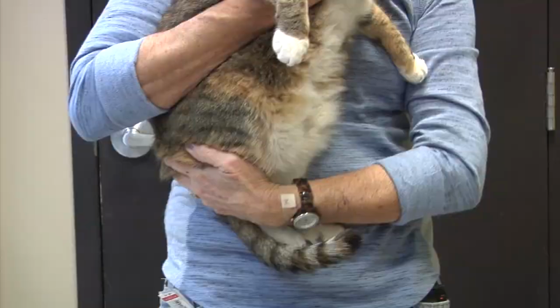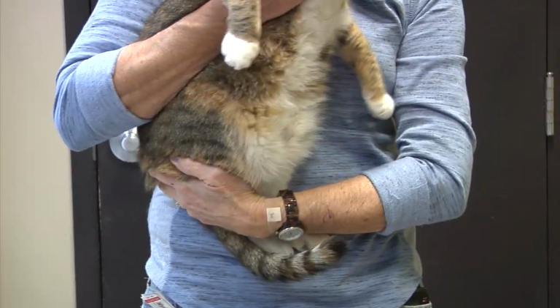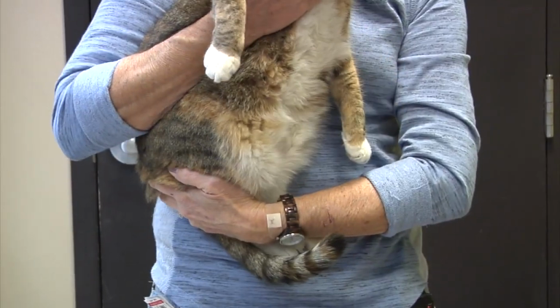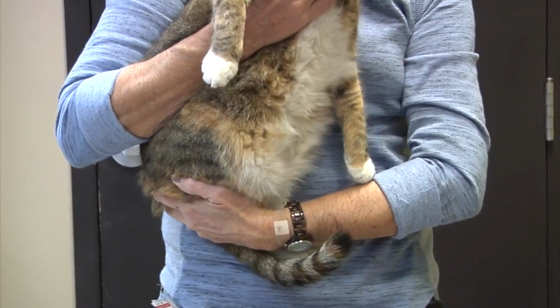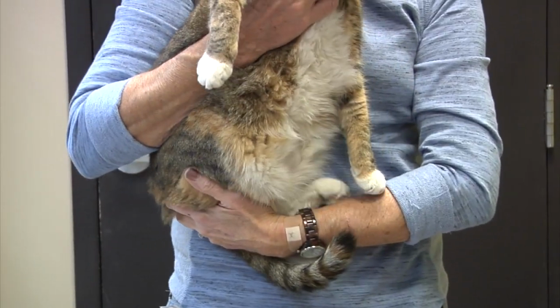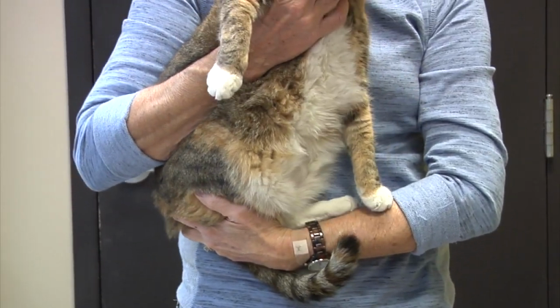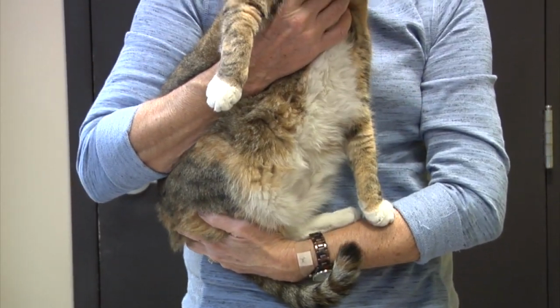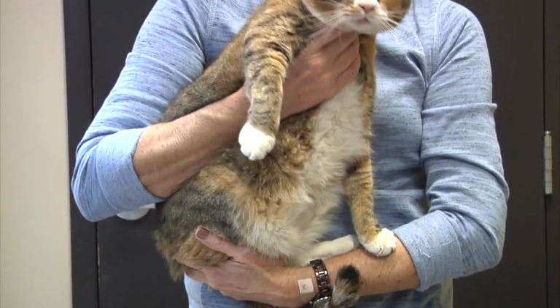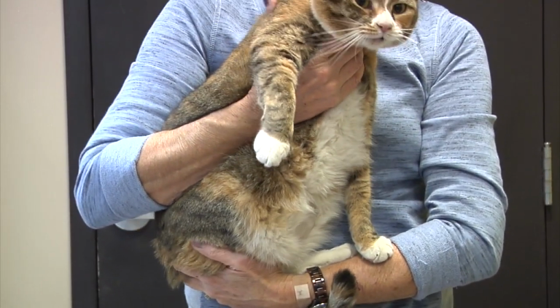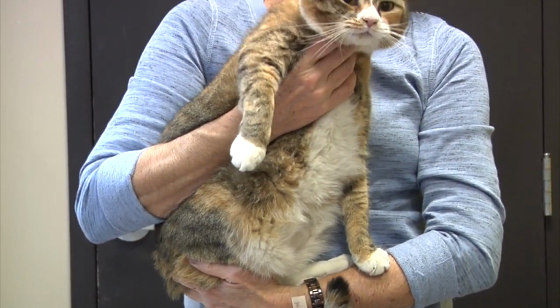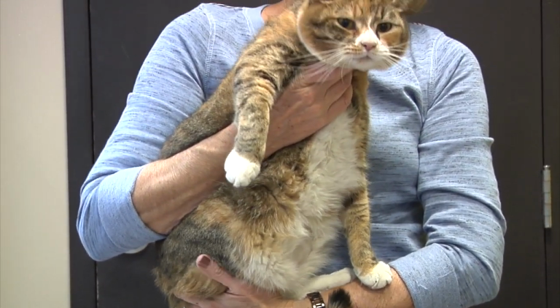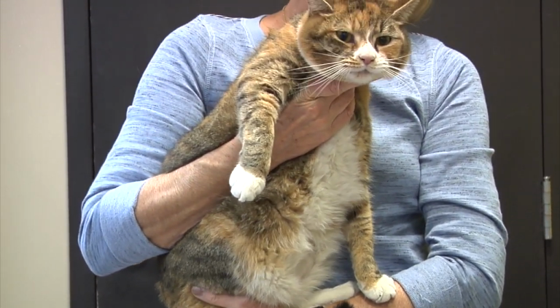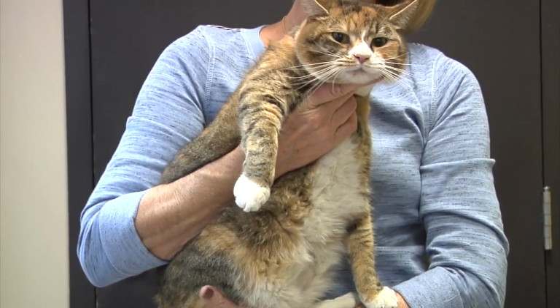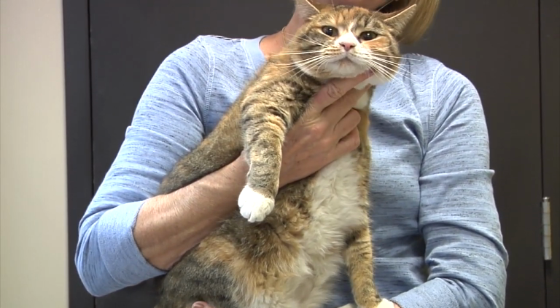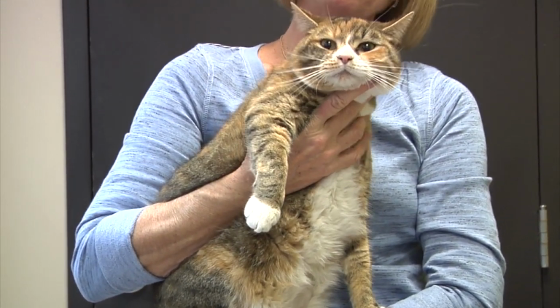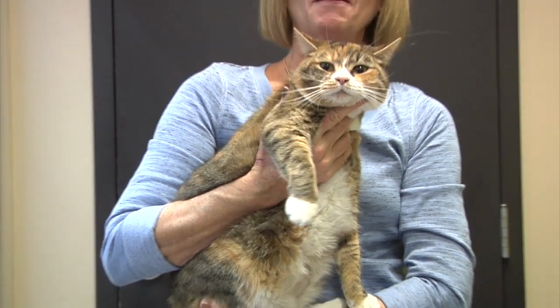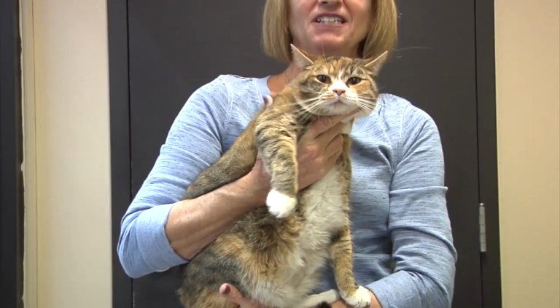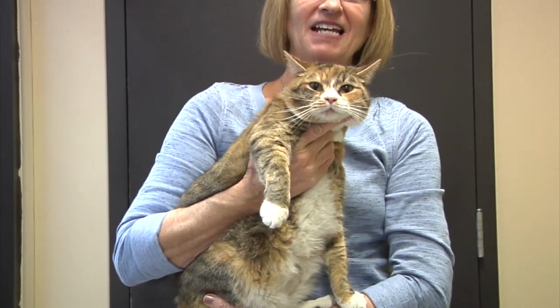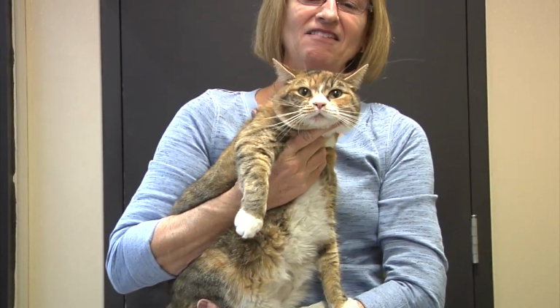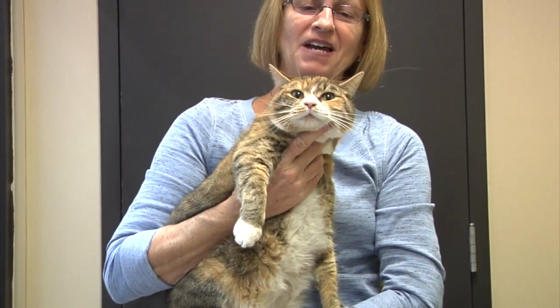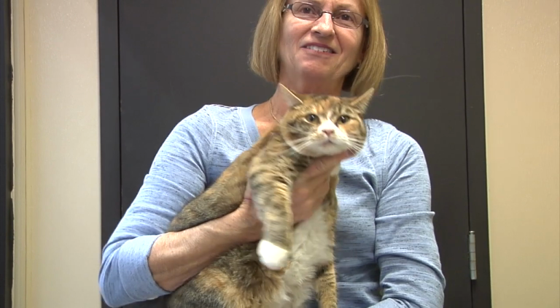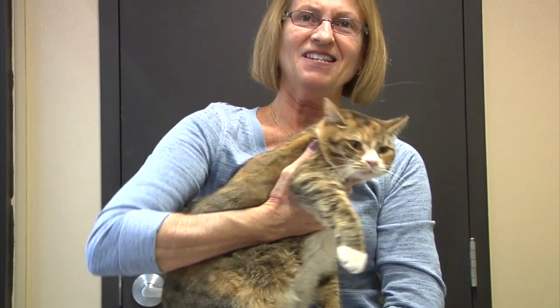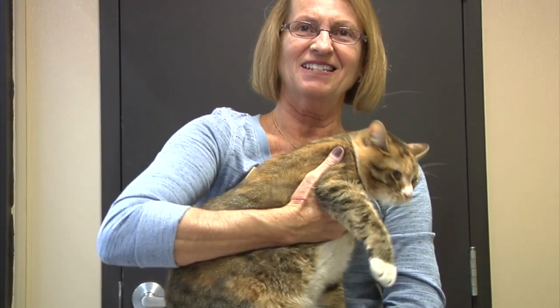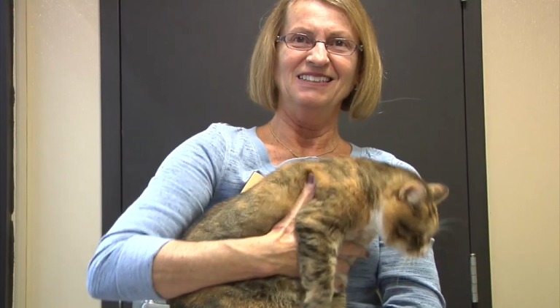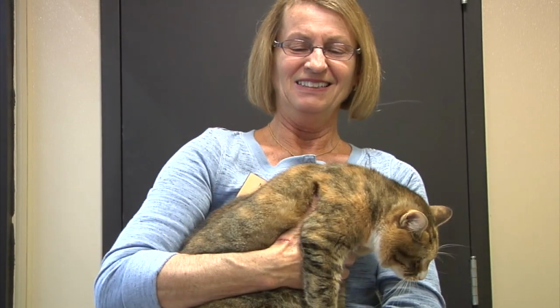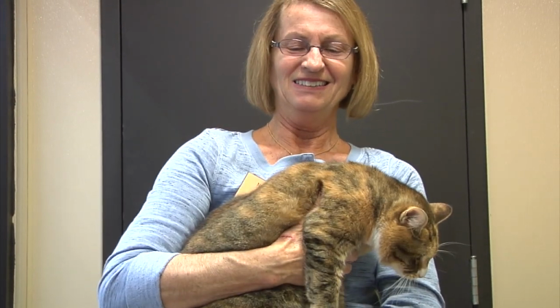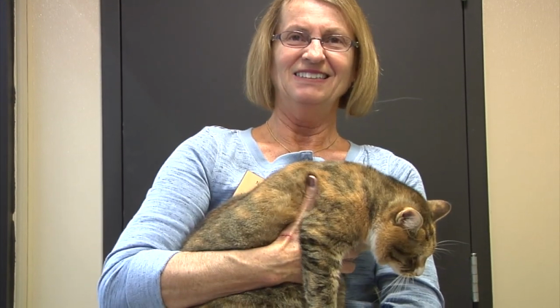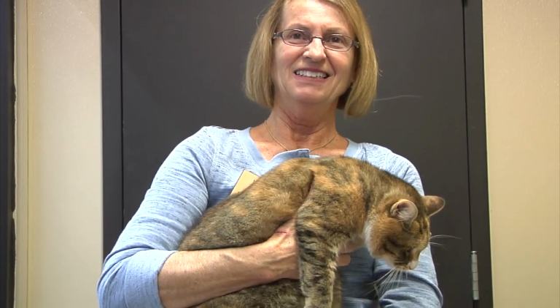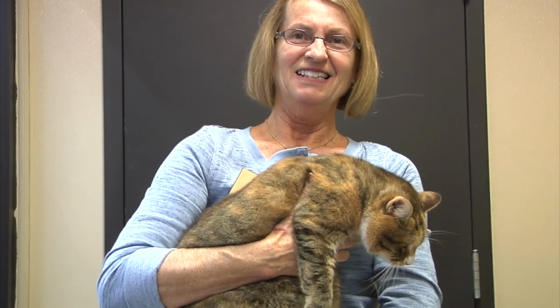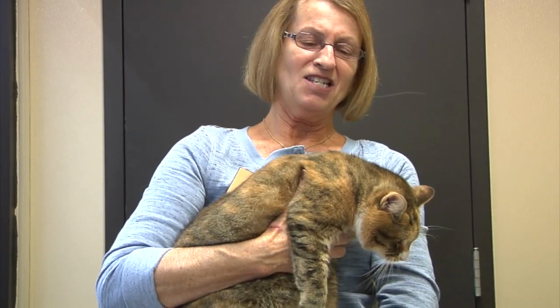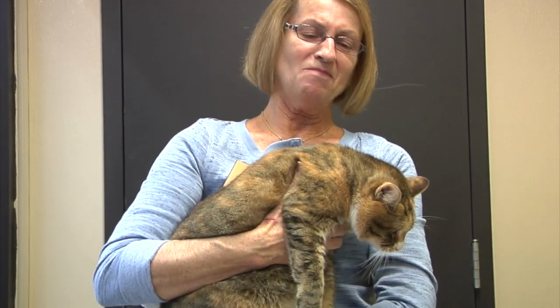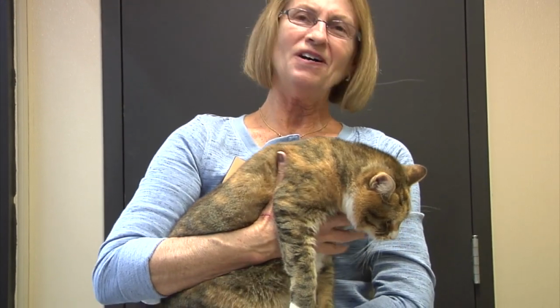This is Teddy. He's two years old, and he's about 17 and a half pounds. Nice big boy.